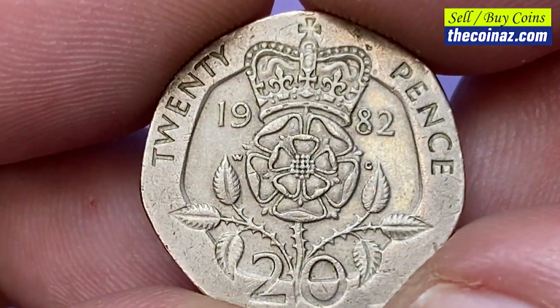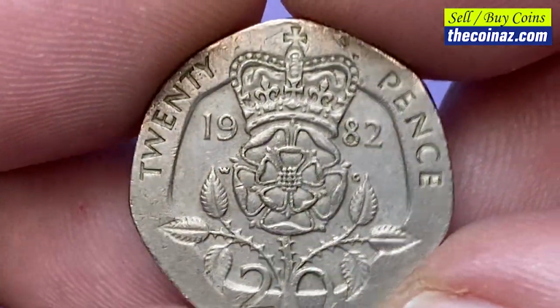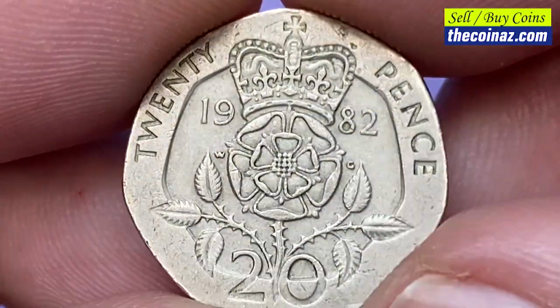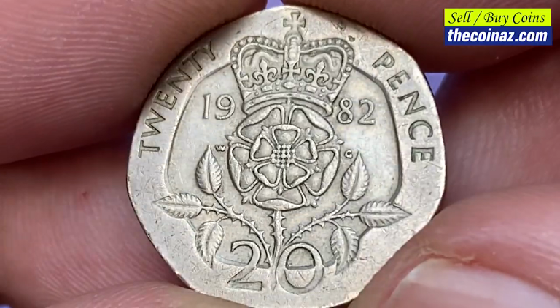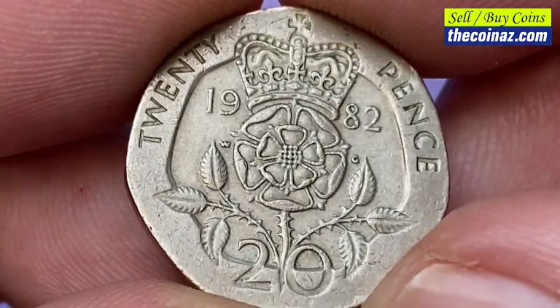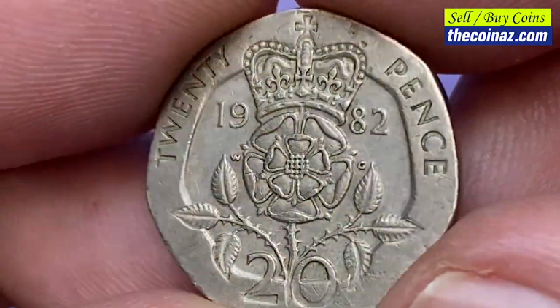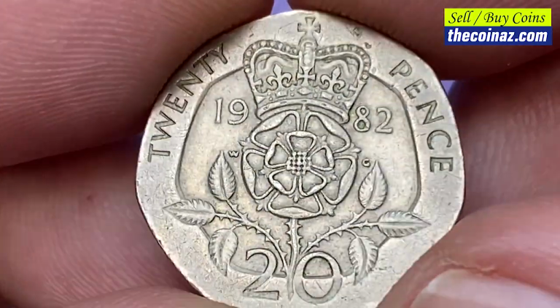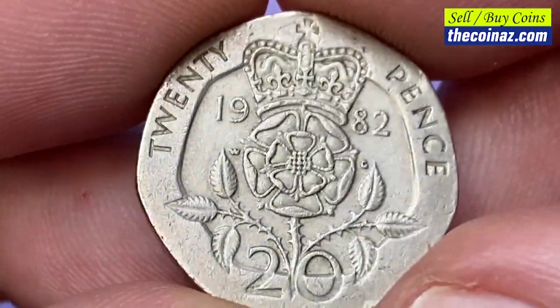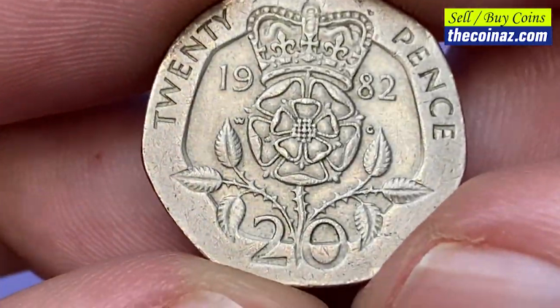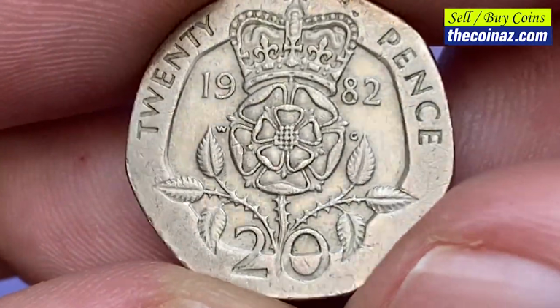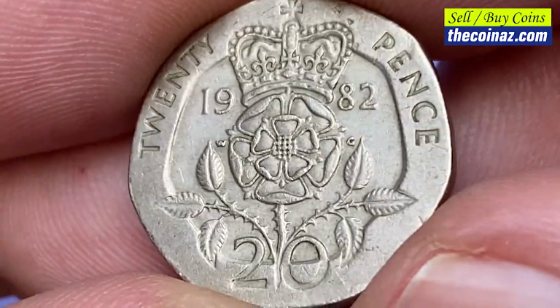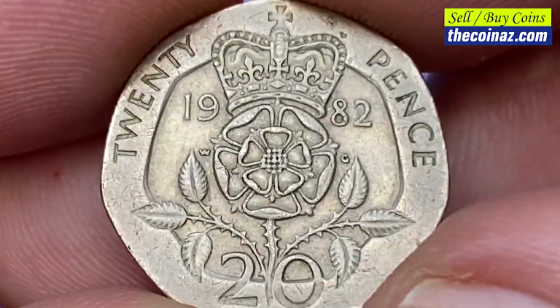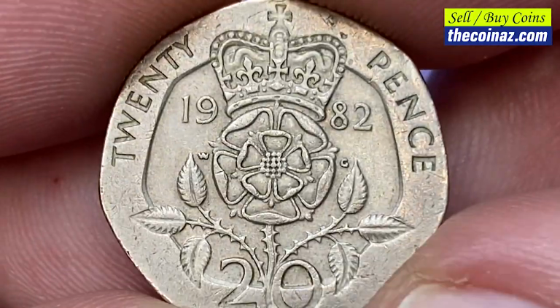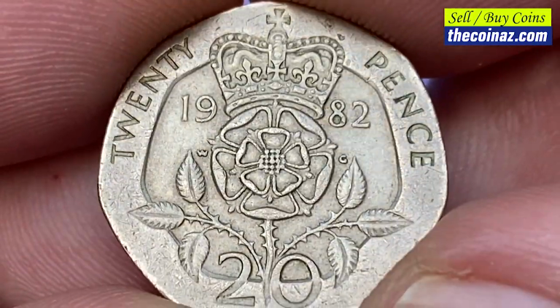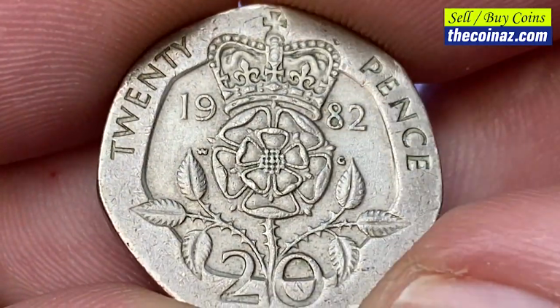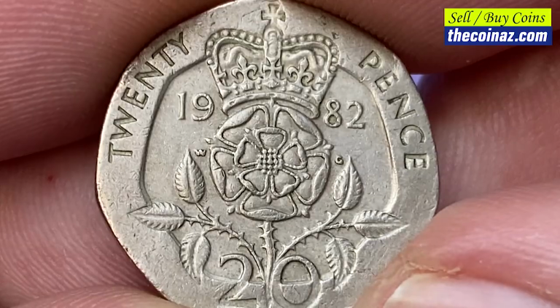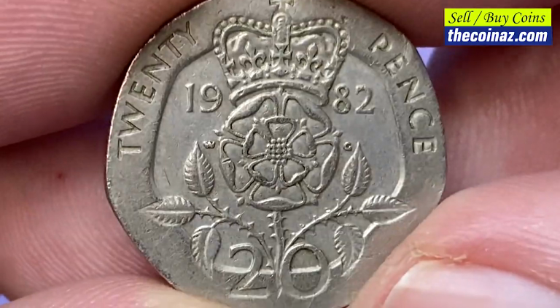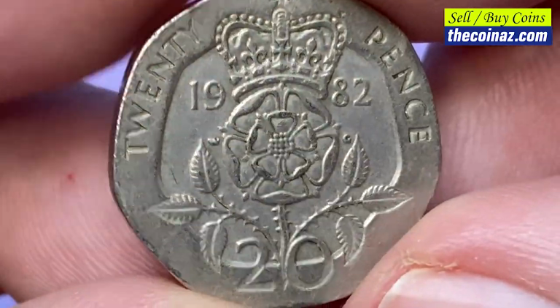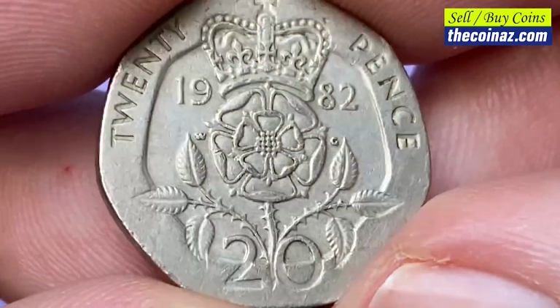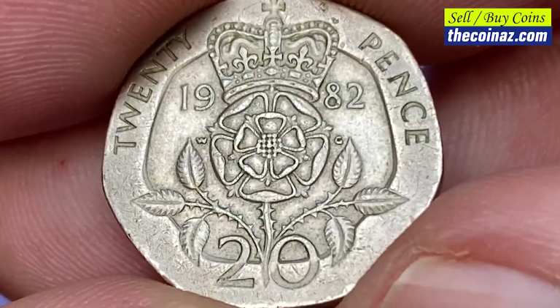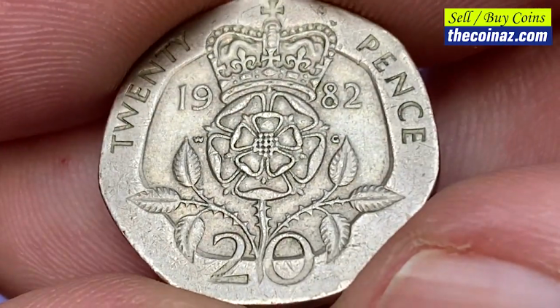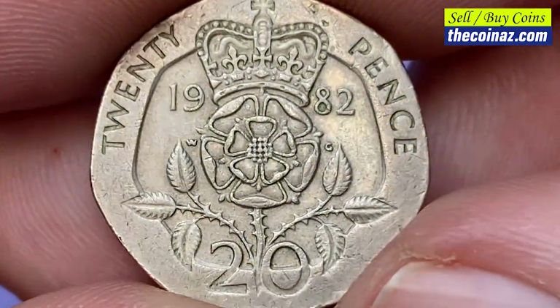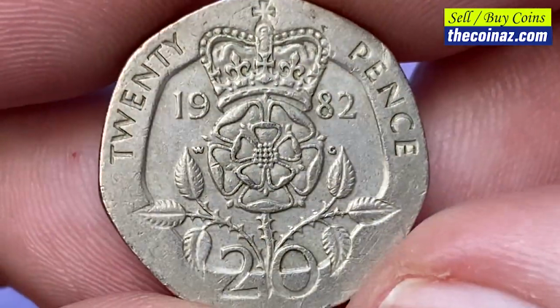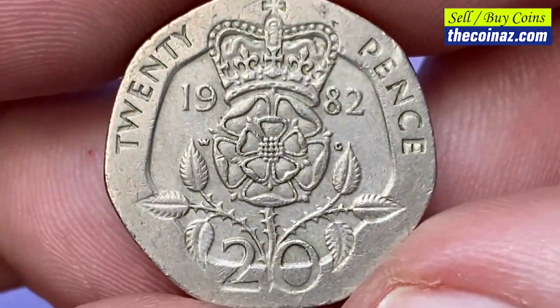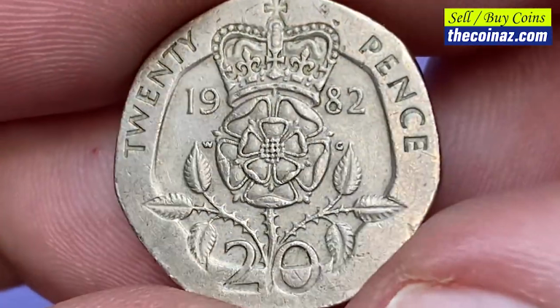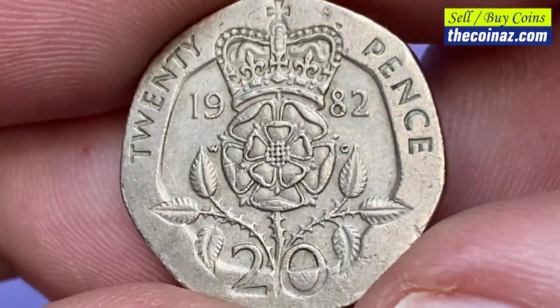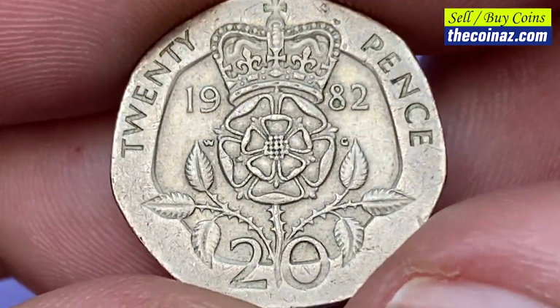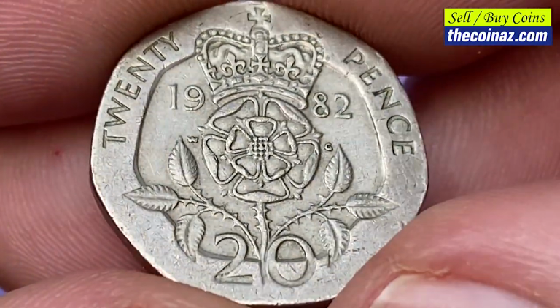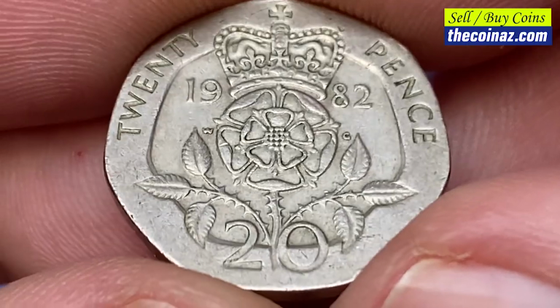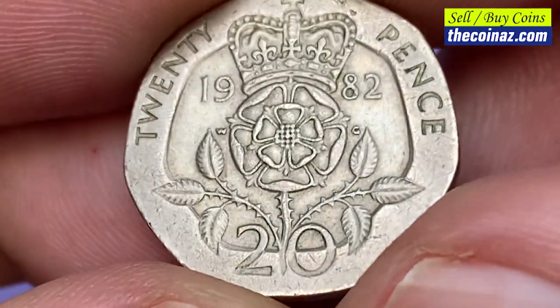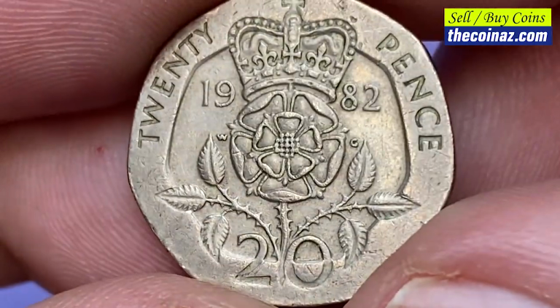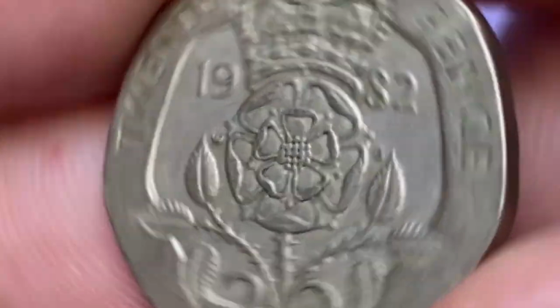At circulated grade, 20 pence are worth just slightly more than their face value due to the melting price of copper. At higher uncirculated grades like MS-65, they are worth over $2.50. Only error specimens sell for big money.